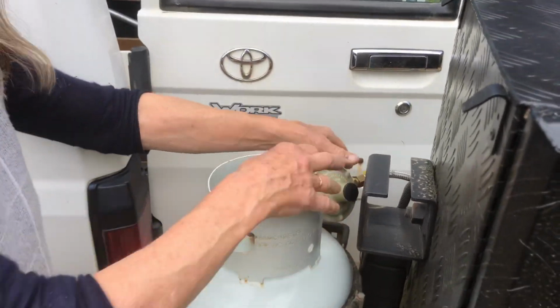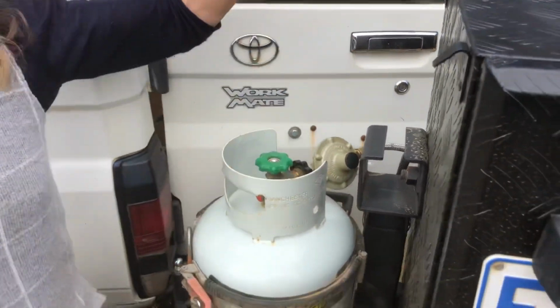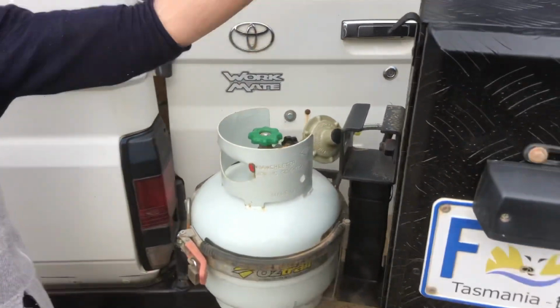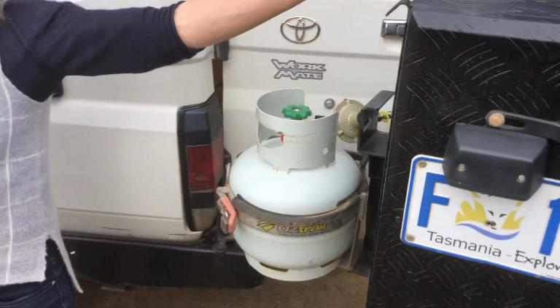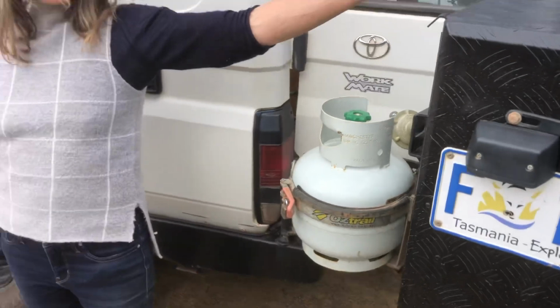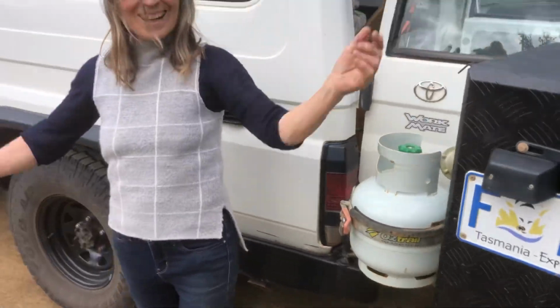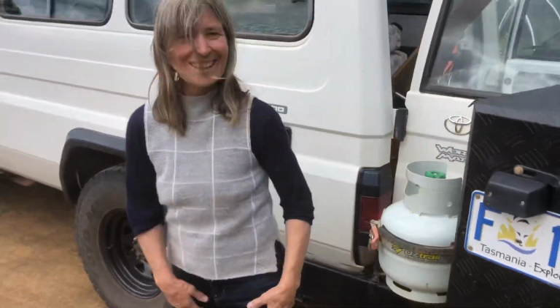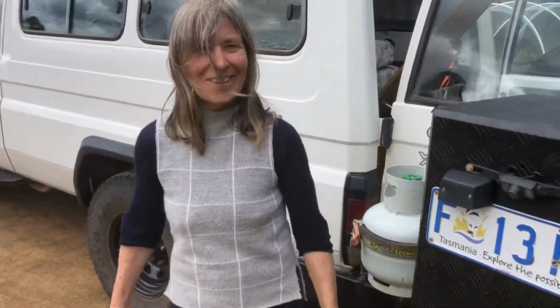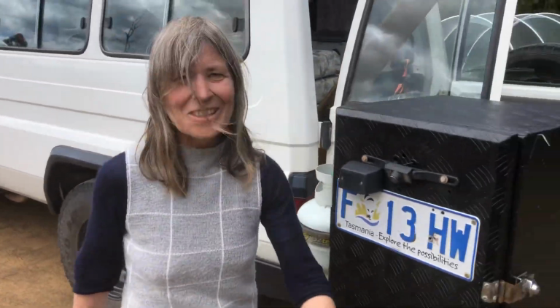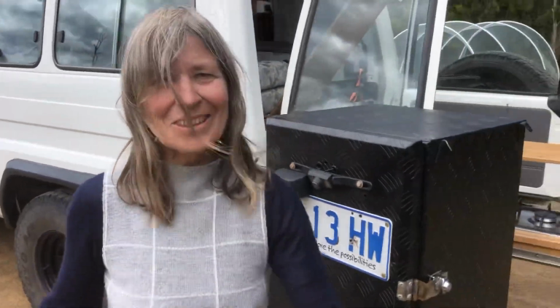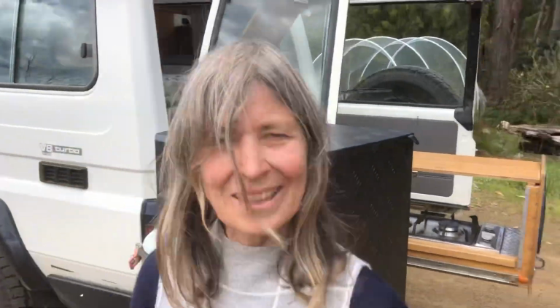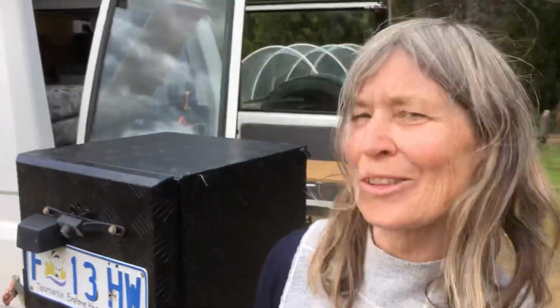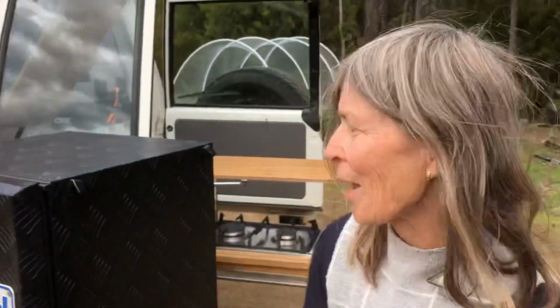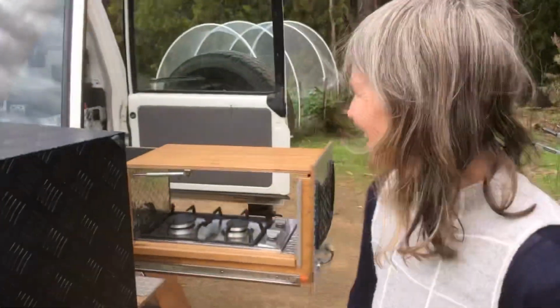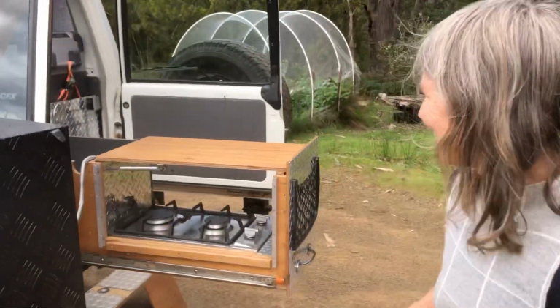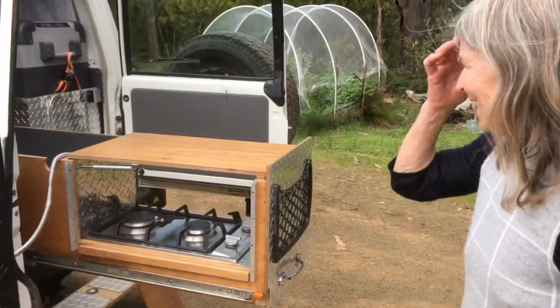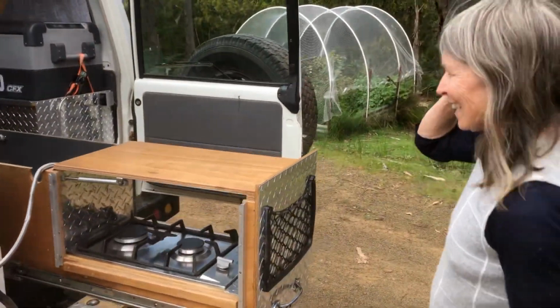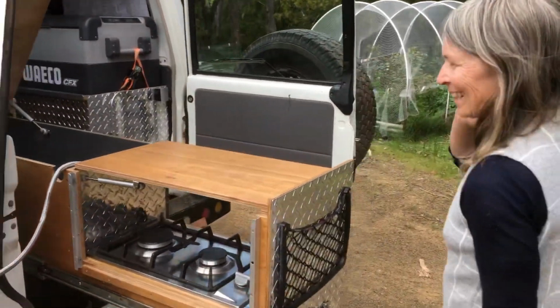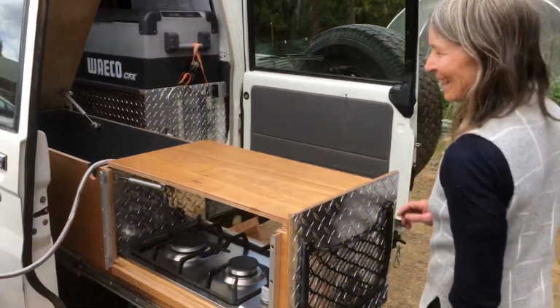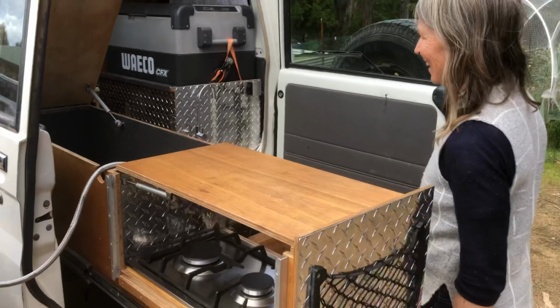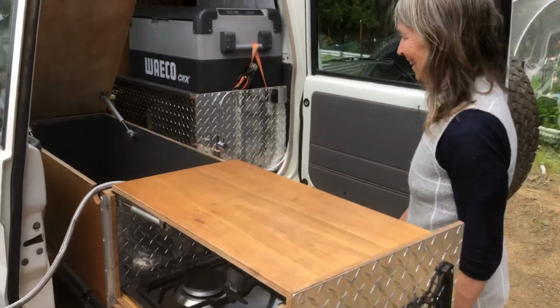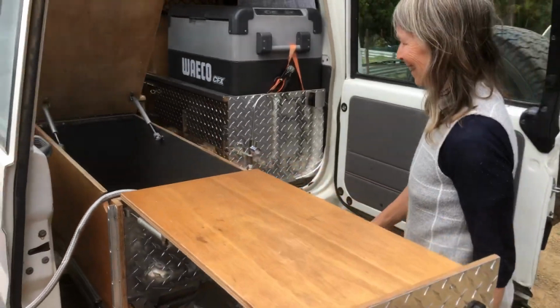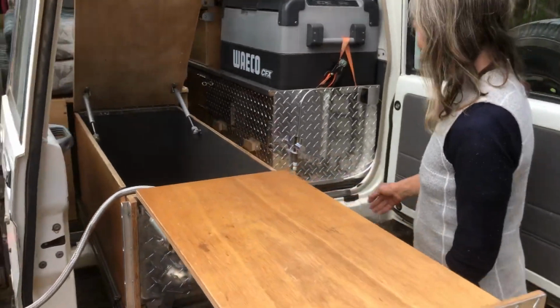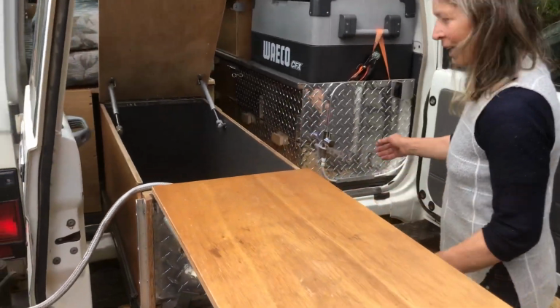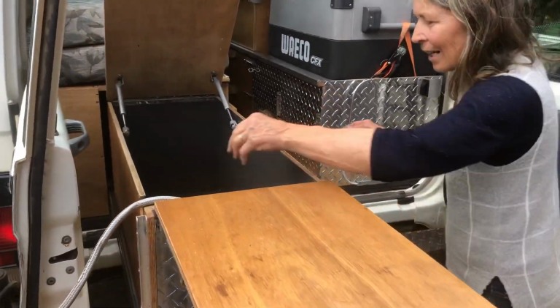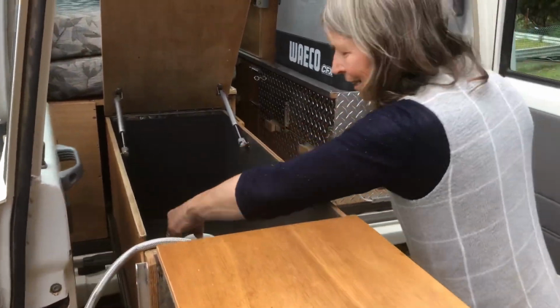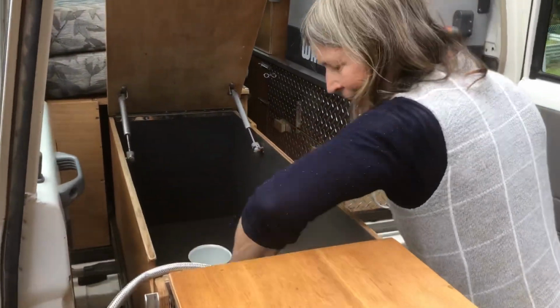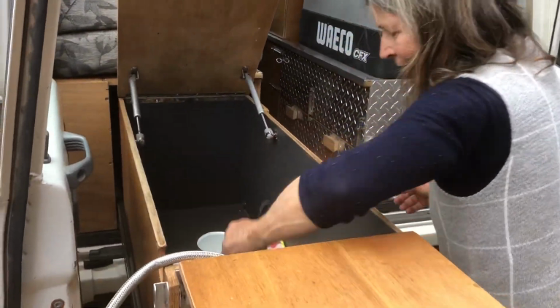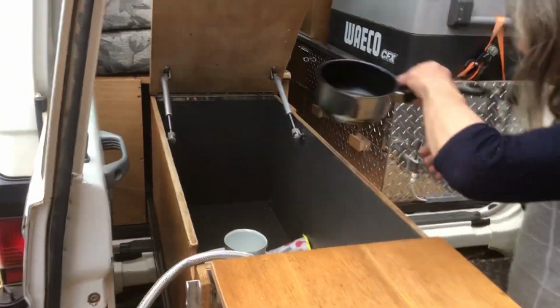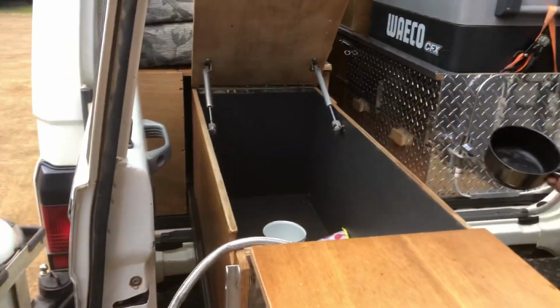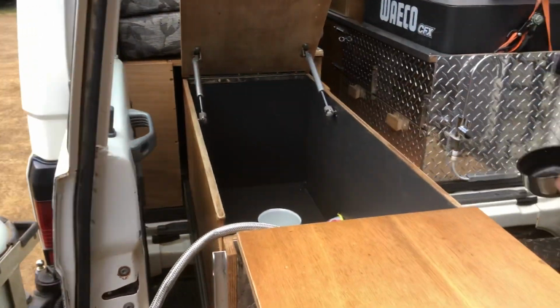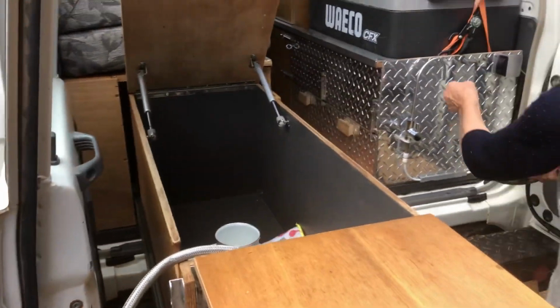Voila! Ready to enjoy the cake. And we can get water from our external tap.